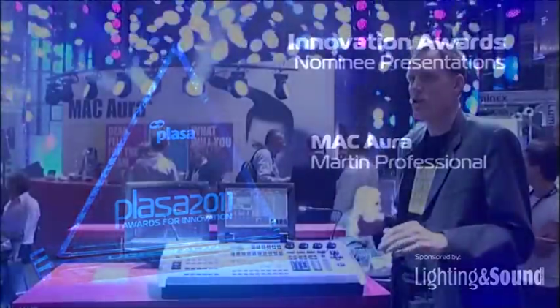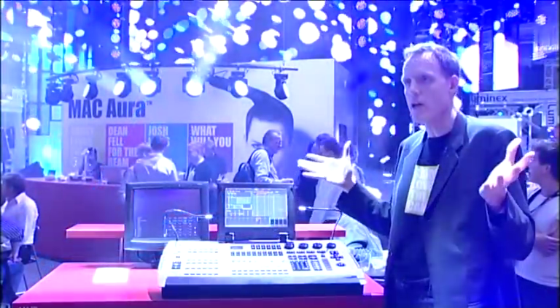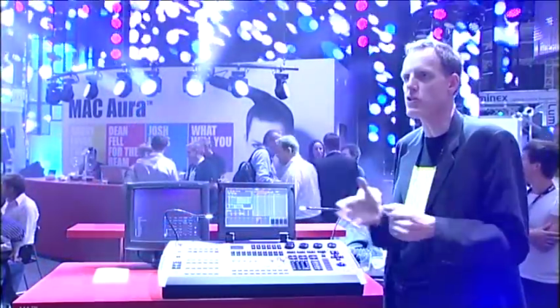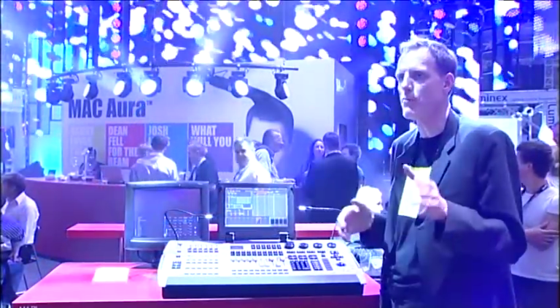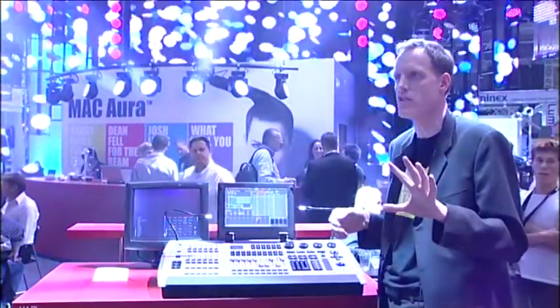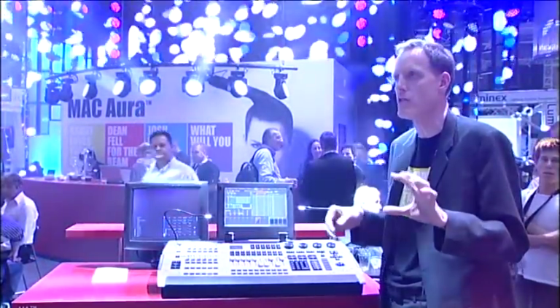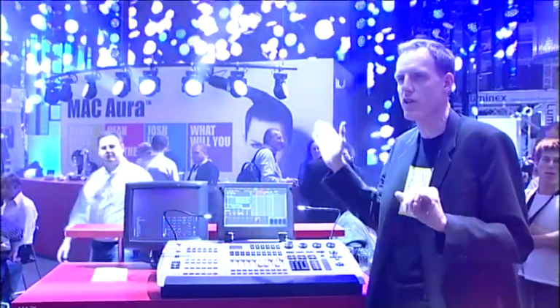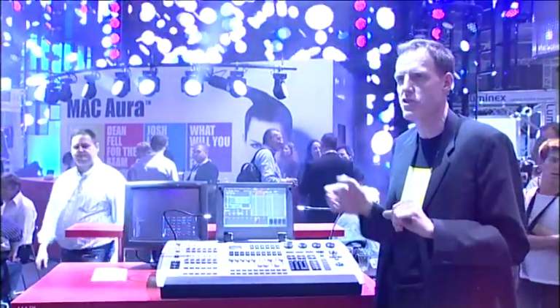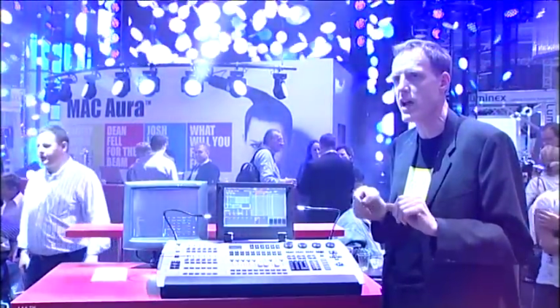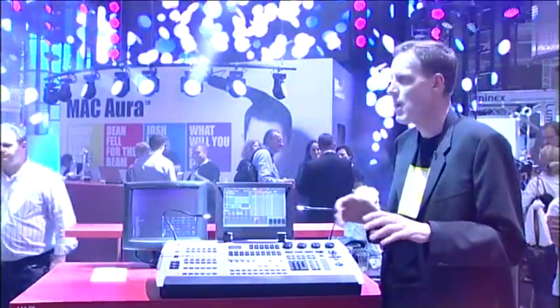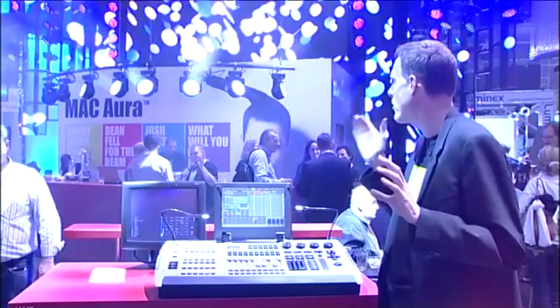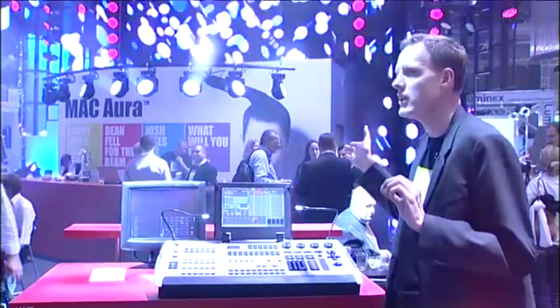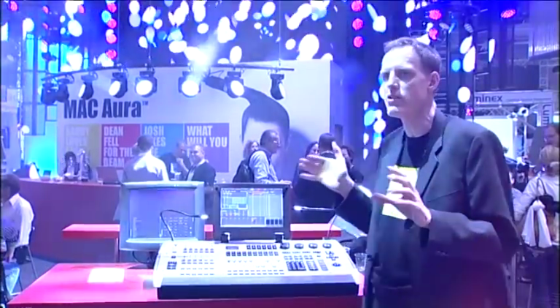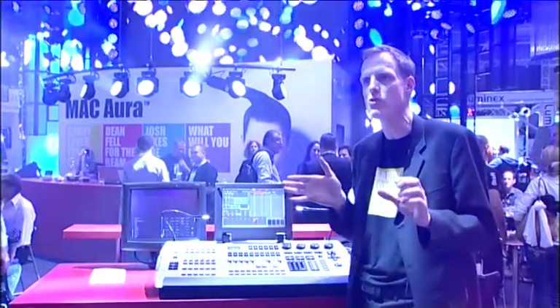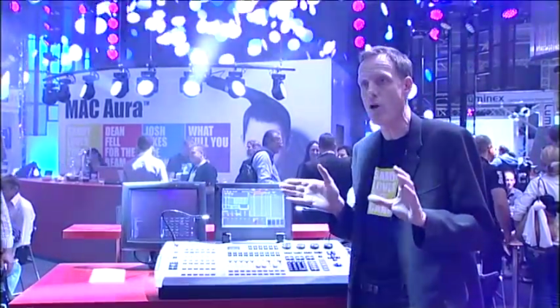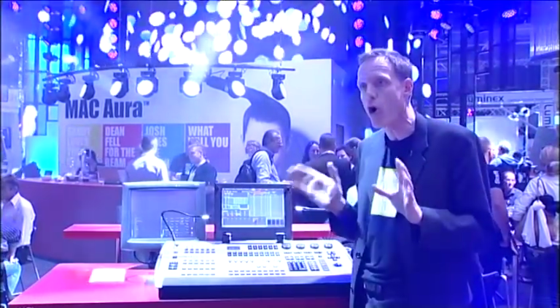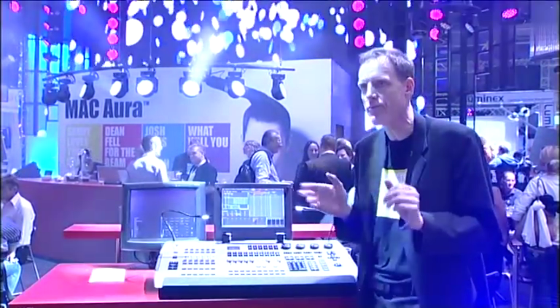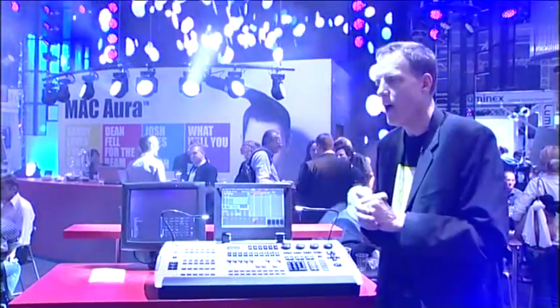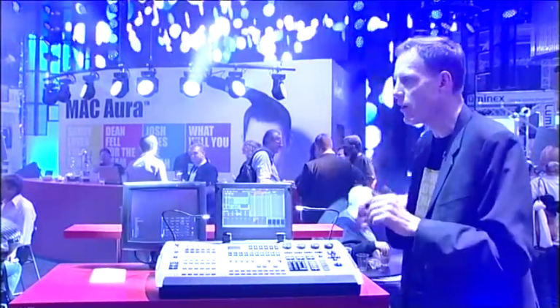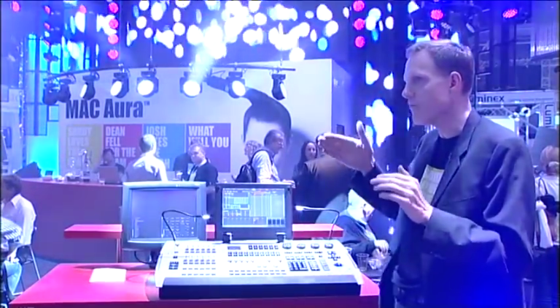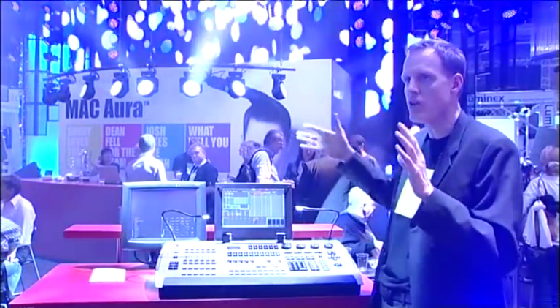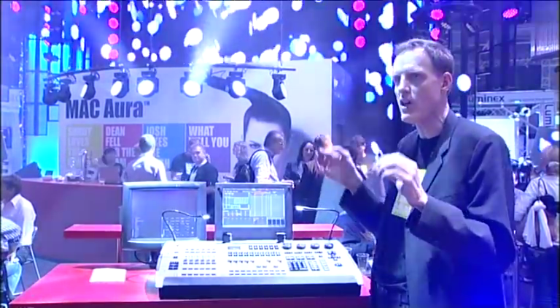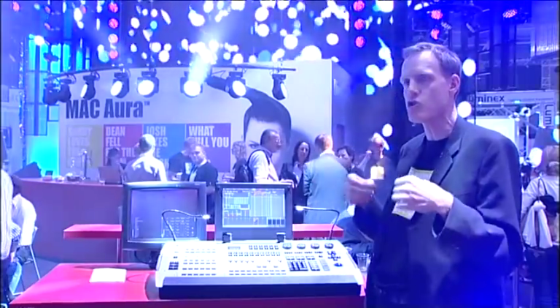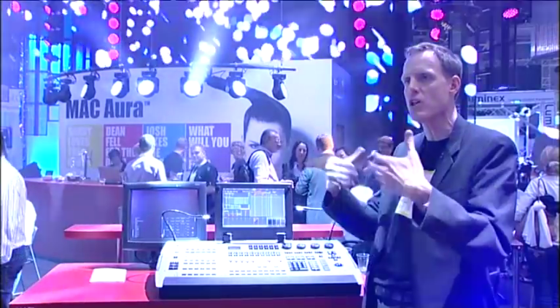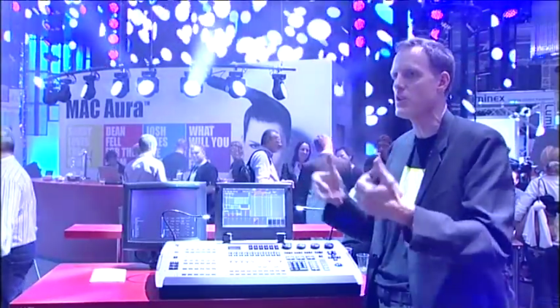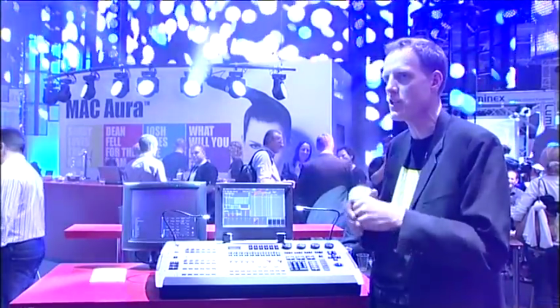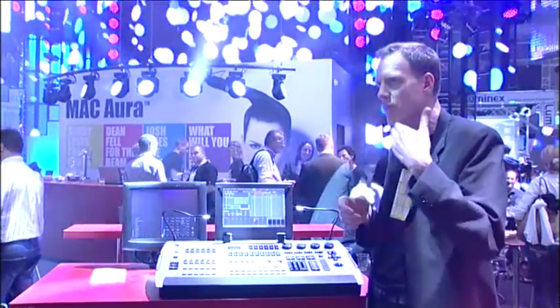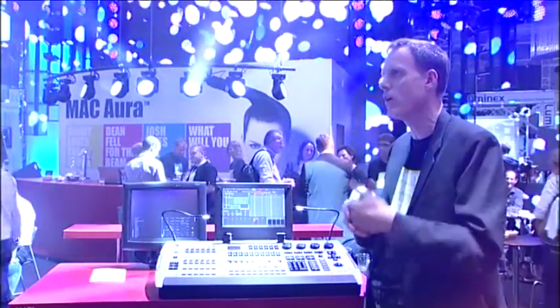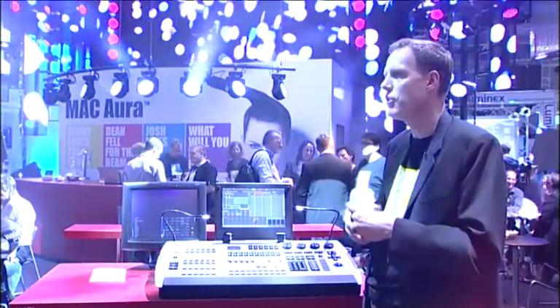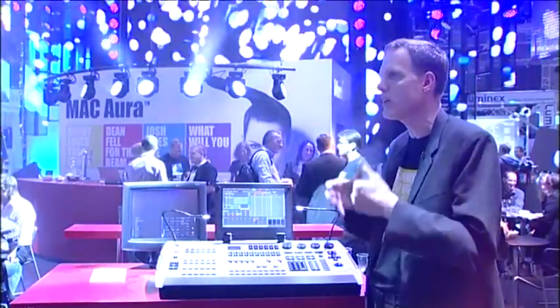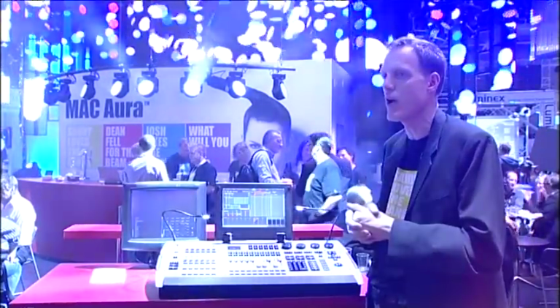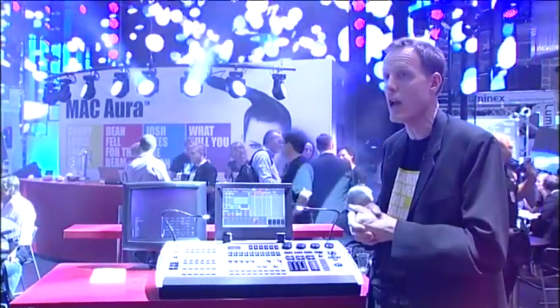My name is Peter Skutter. I'm the product manager for marketing for the stage lights. What we're presenting here is the new Mac Aura. I'm going to step through what it does and also what's really special about this and where we have put in the new thinking into a light.